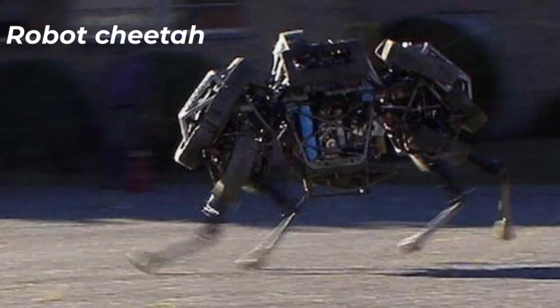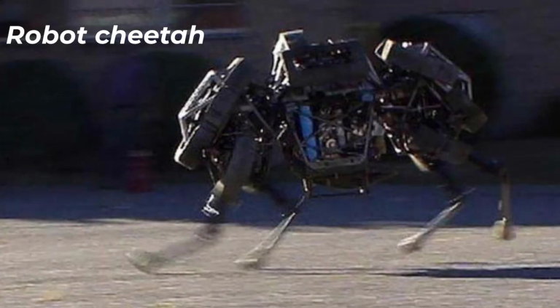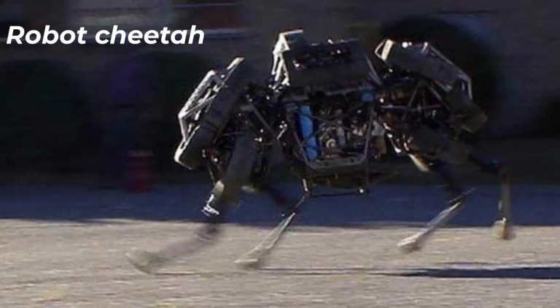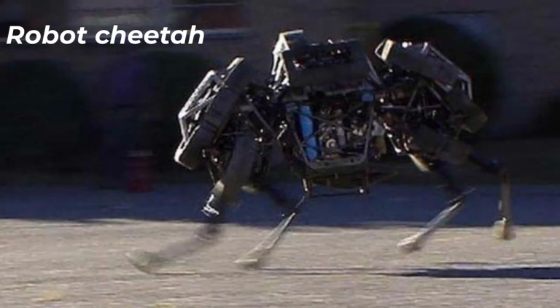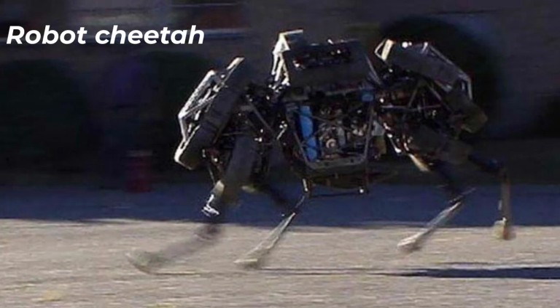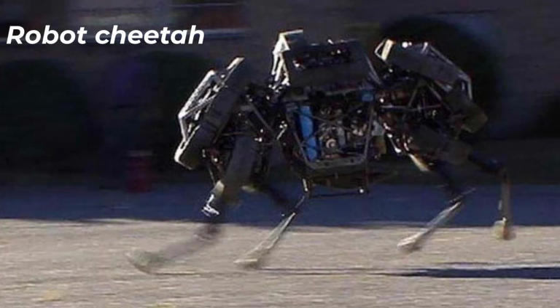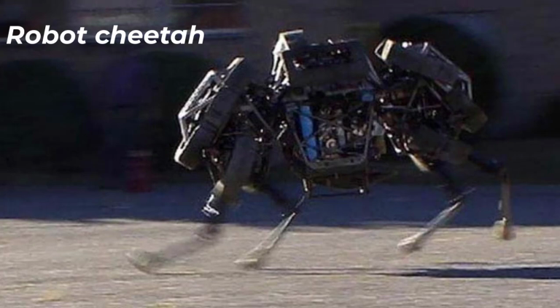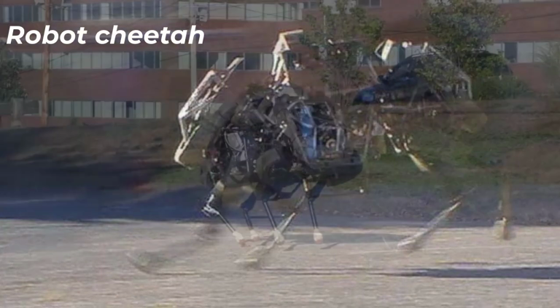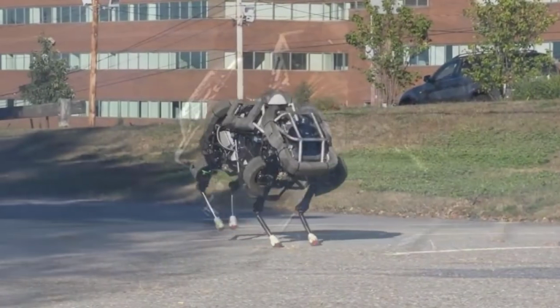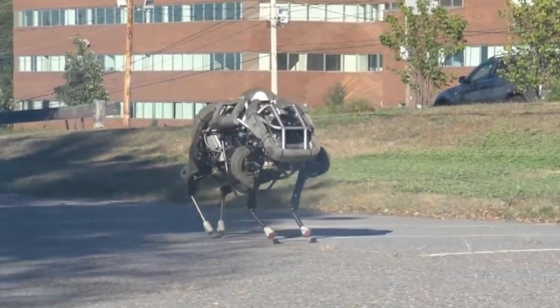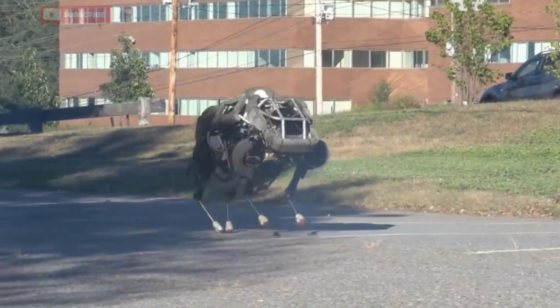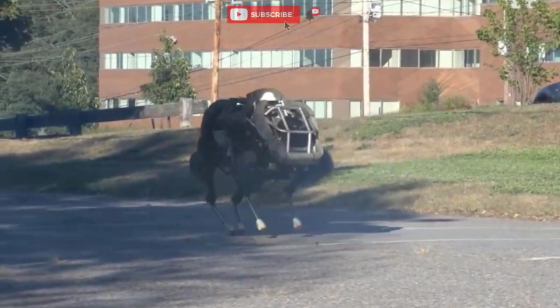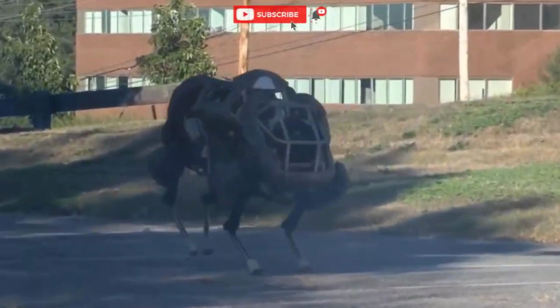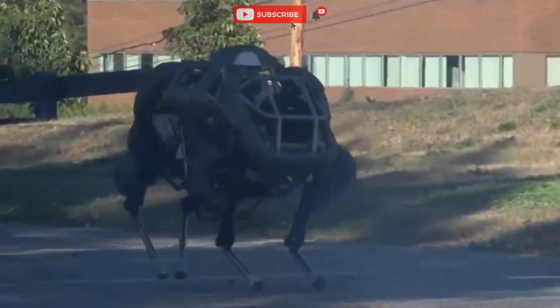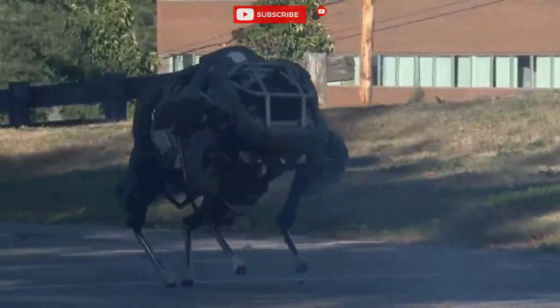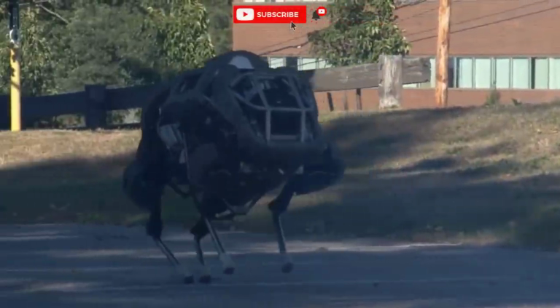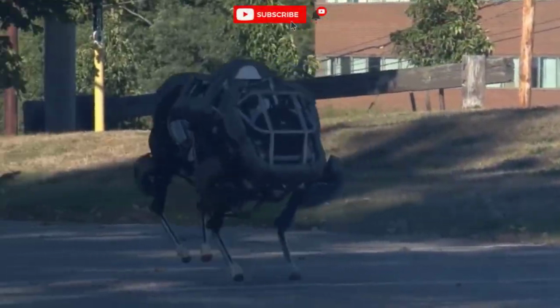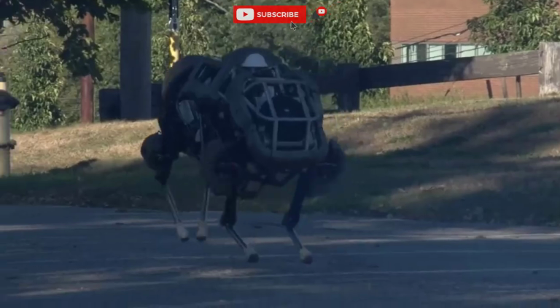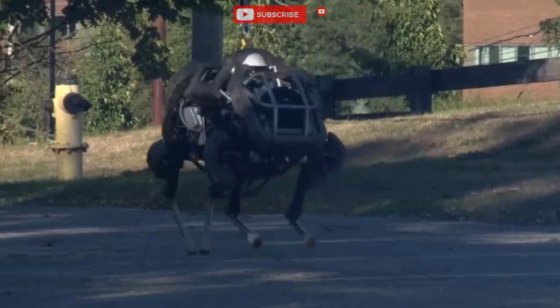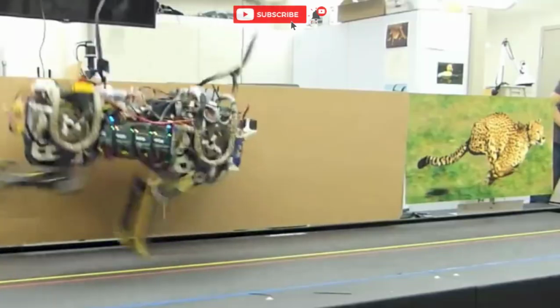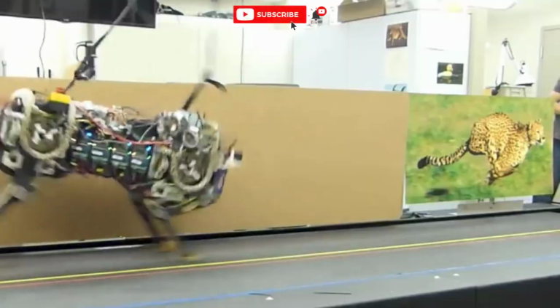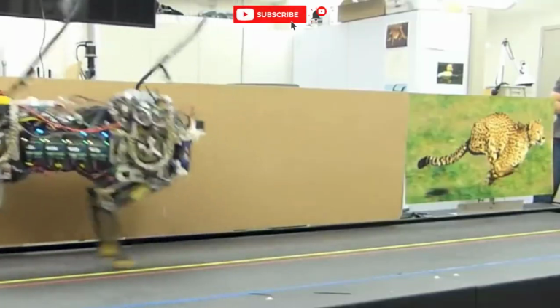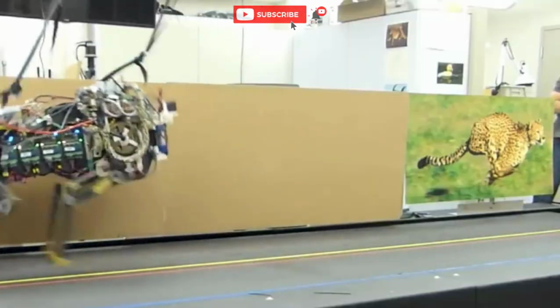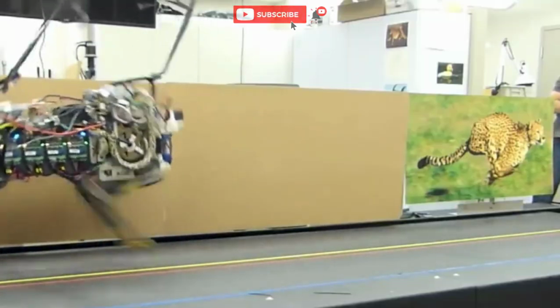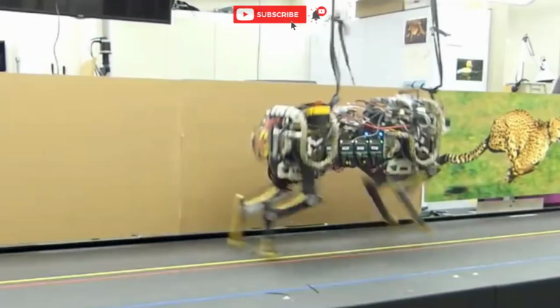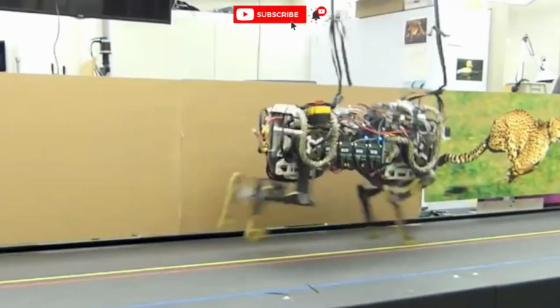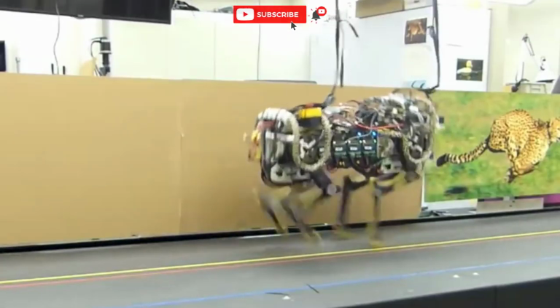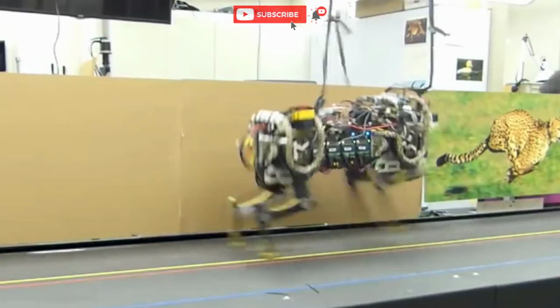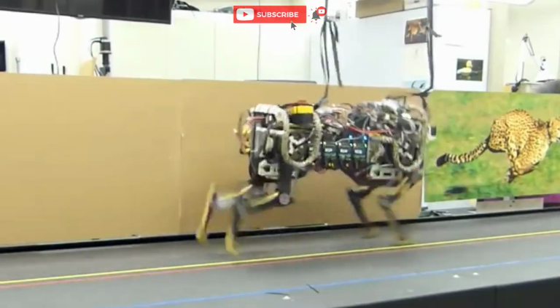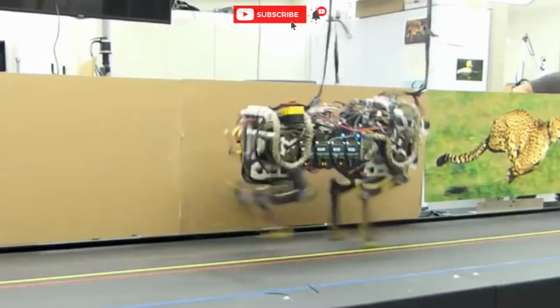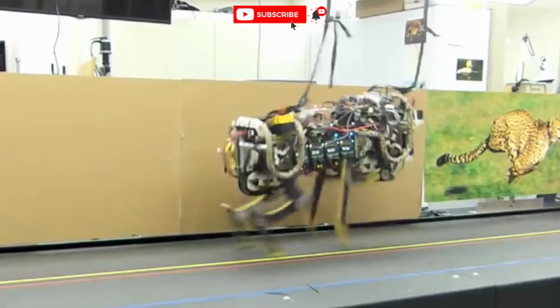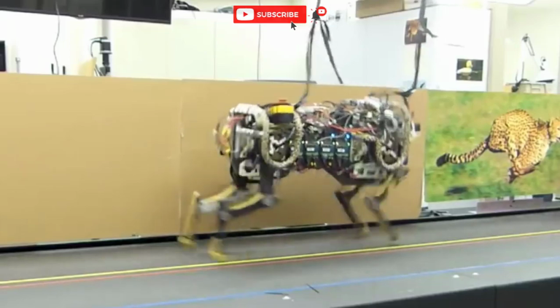Number 5: Robot Cheetah. The robot has little in common with the fastest predator, except for speed. But the robot can accelerate to 45 kilometers per hour, and this is a lot.